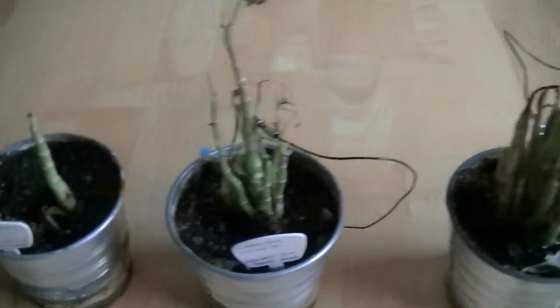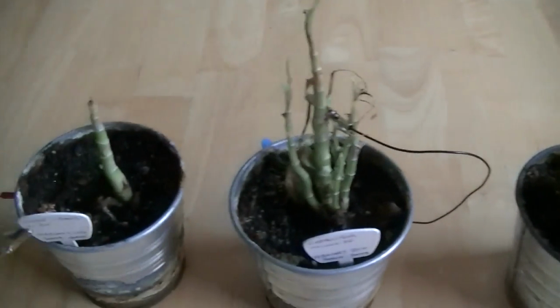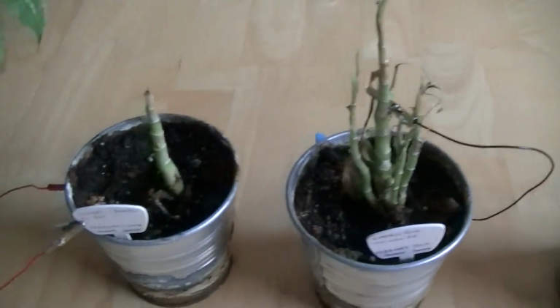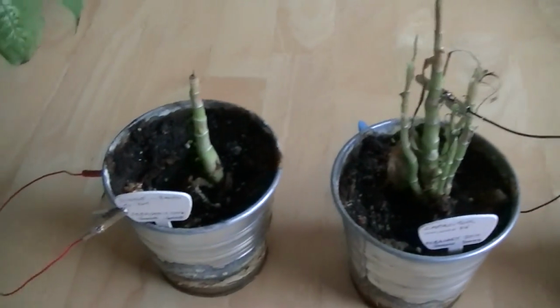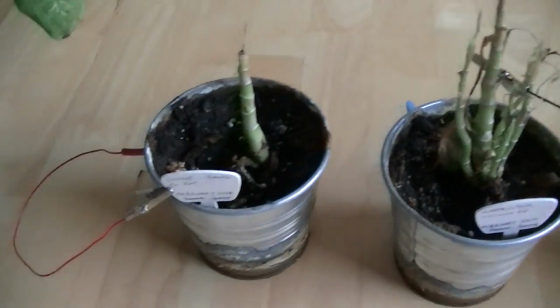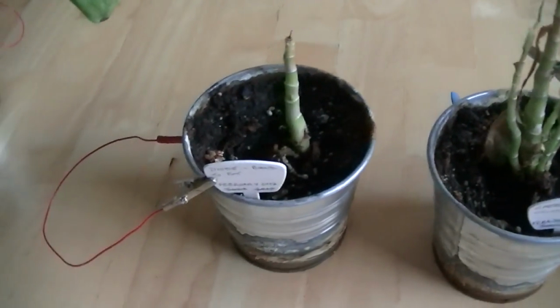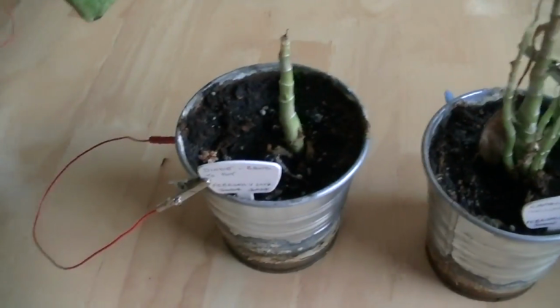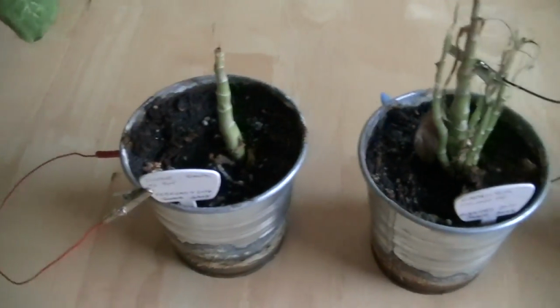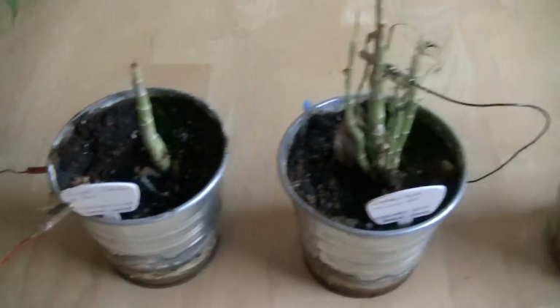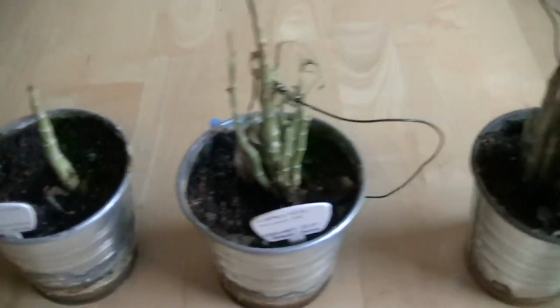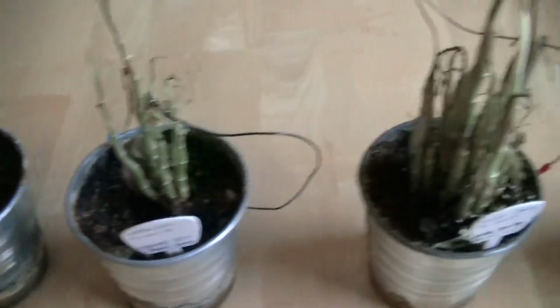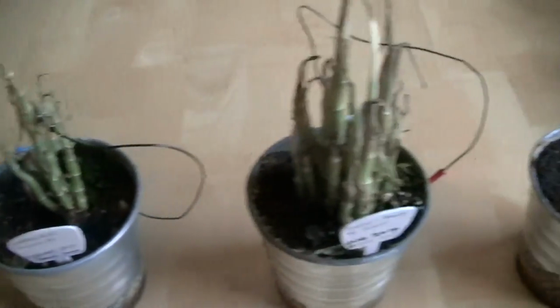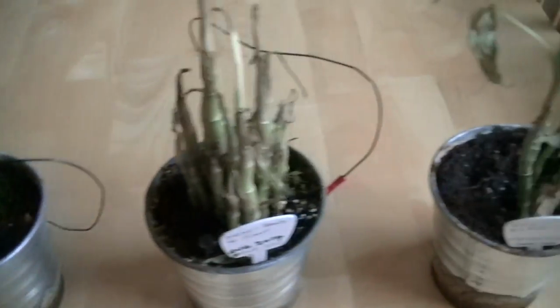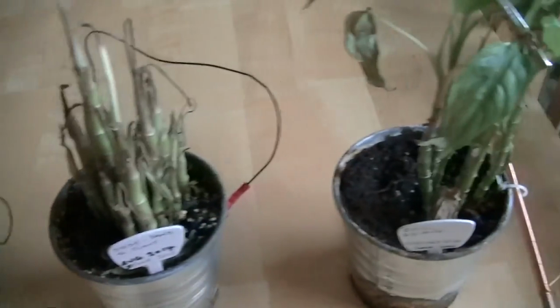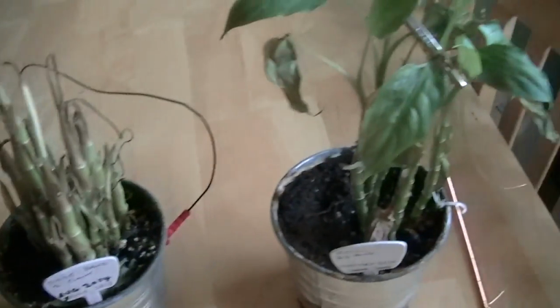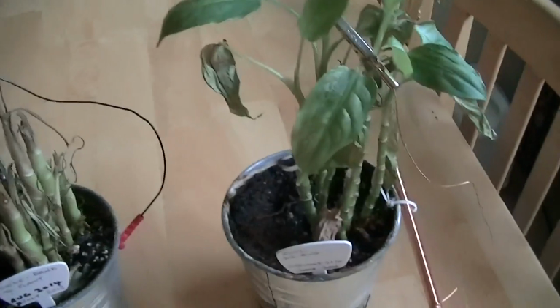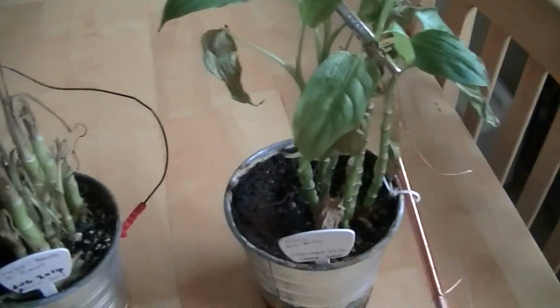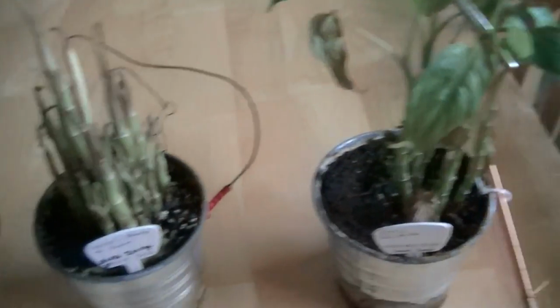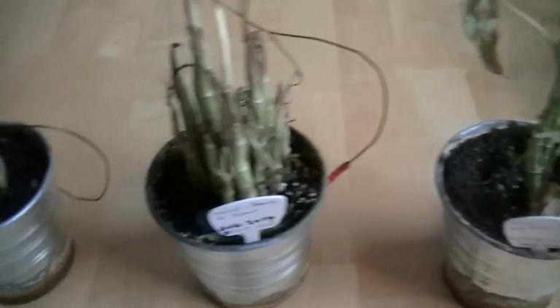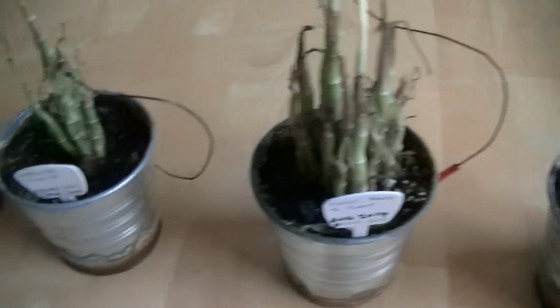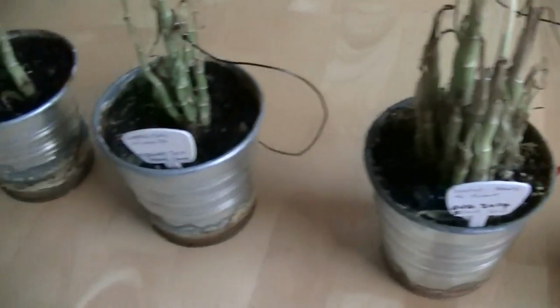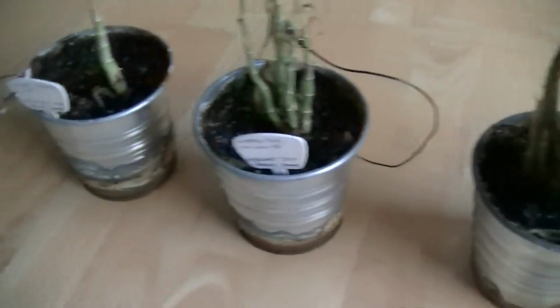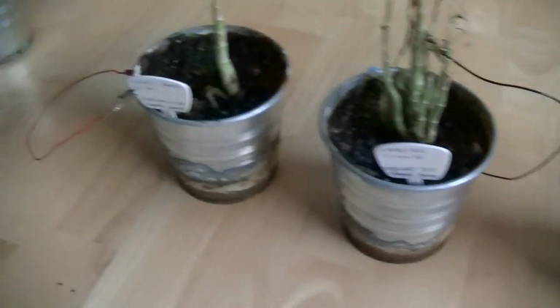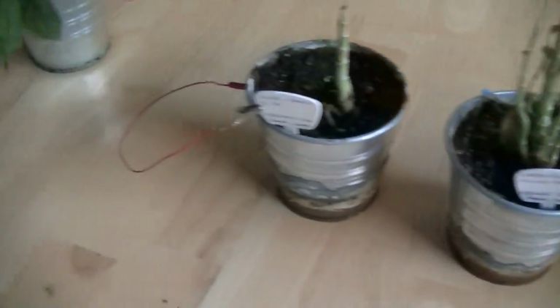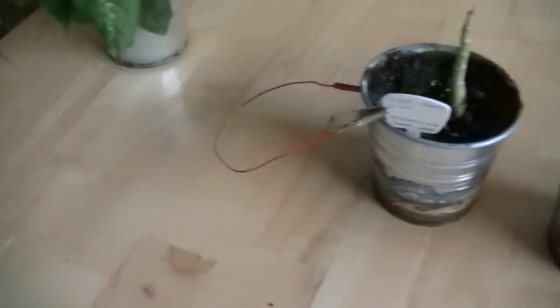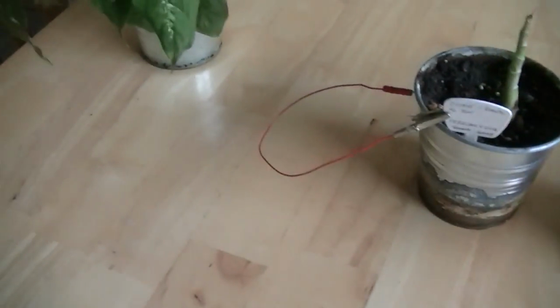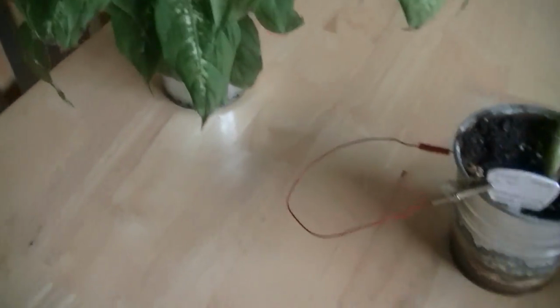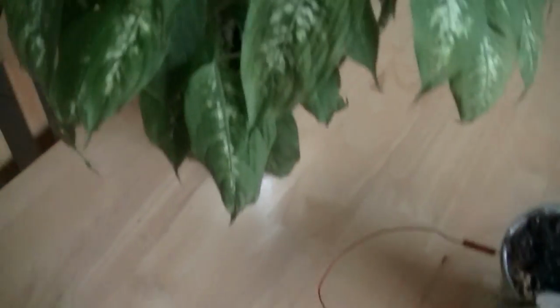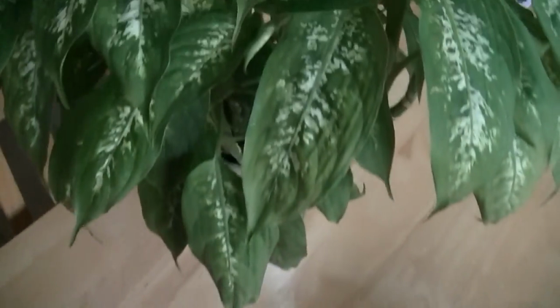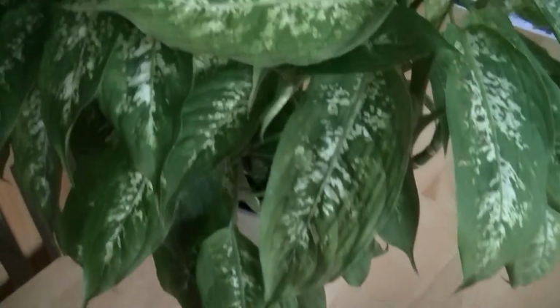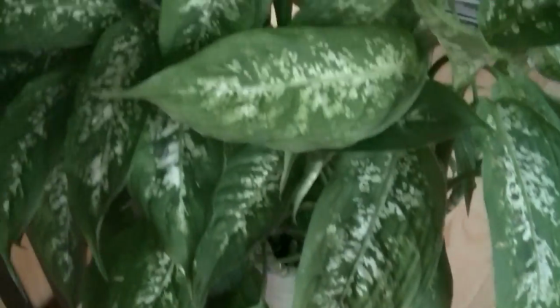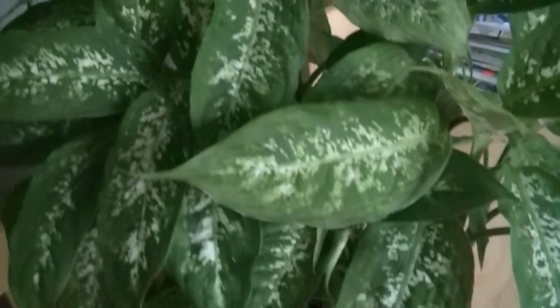This experiment involves growing dieffenbachia plants with different electronic components. Before we take a look at the experiment, I want you to see this.